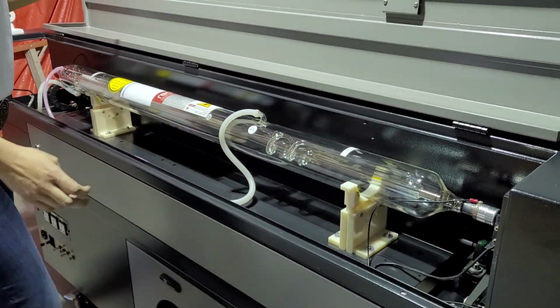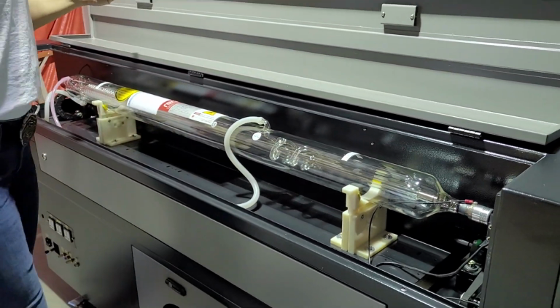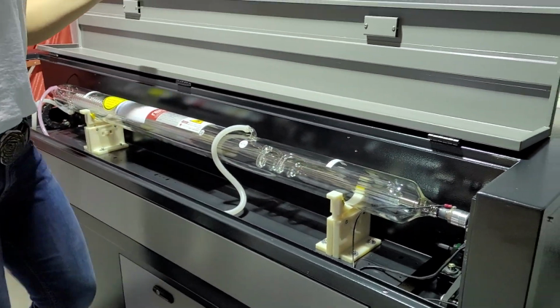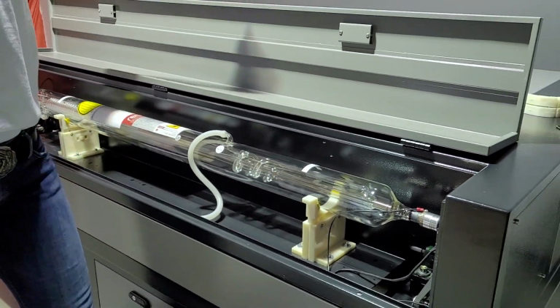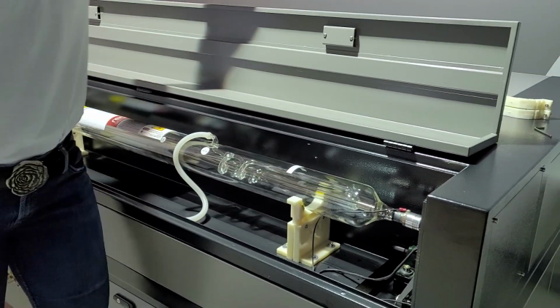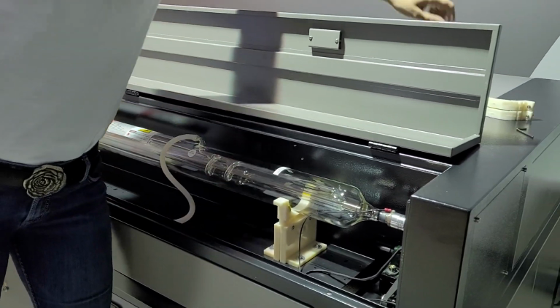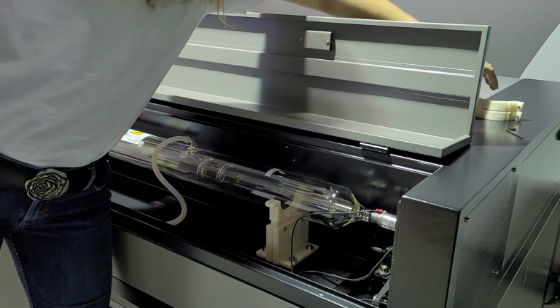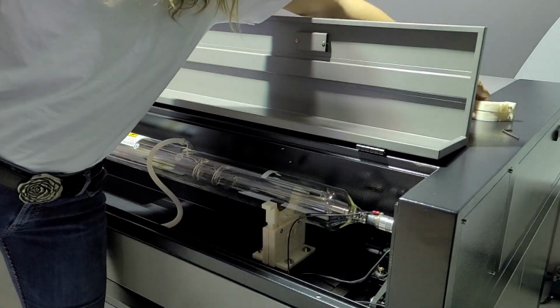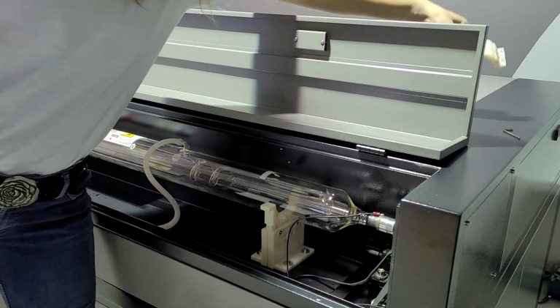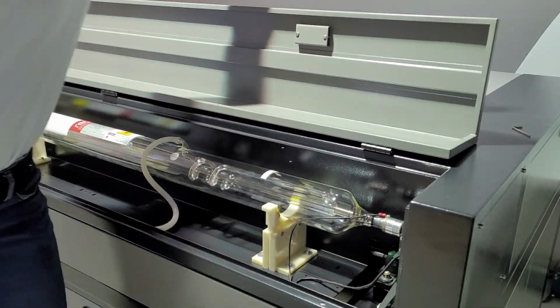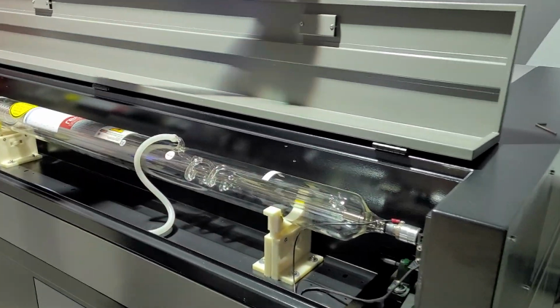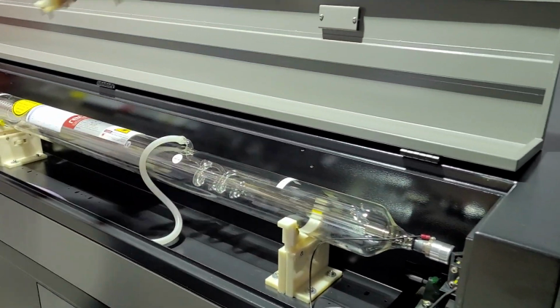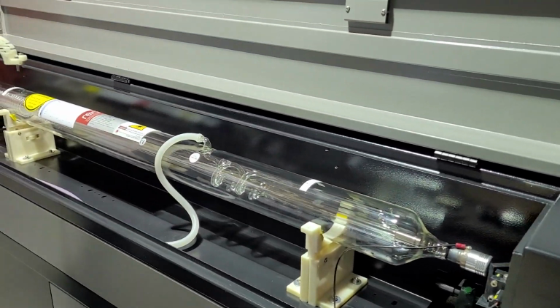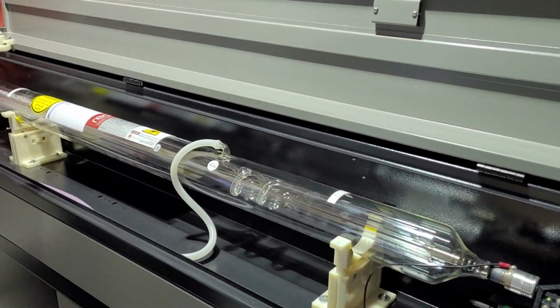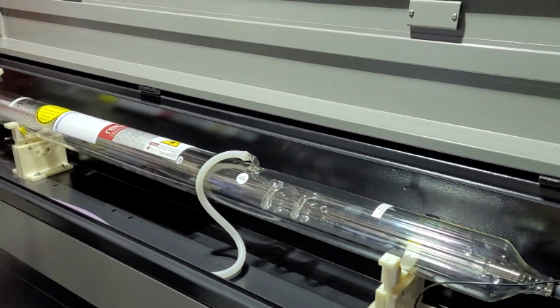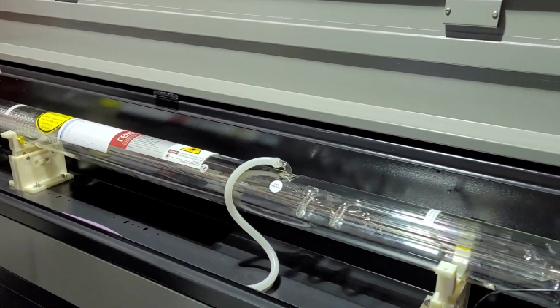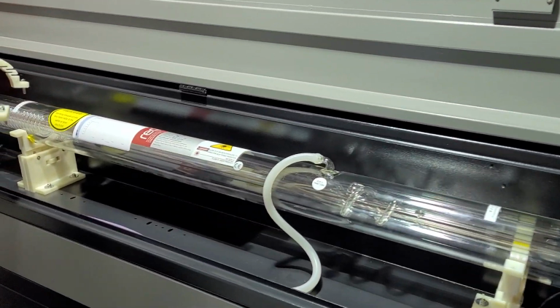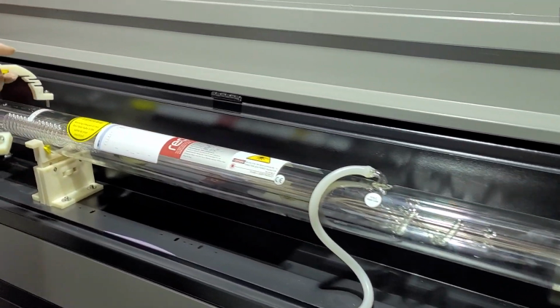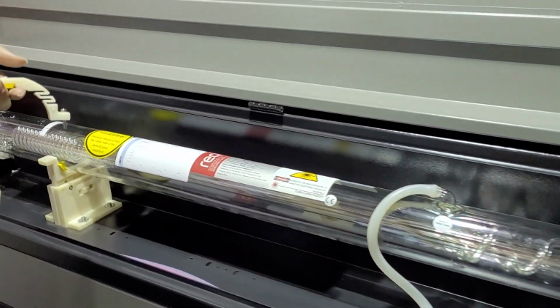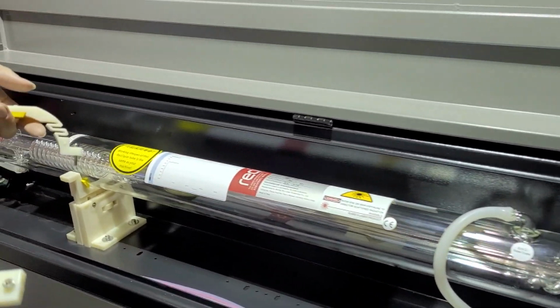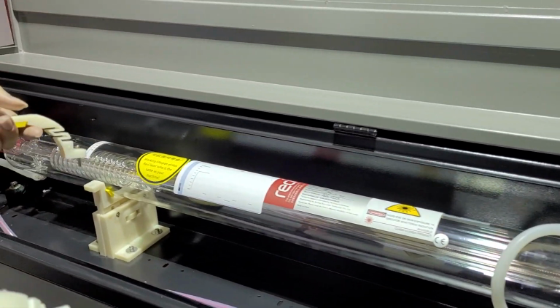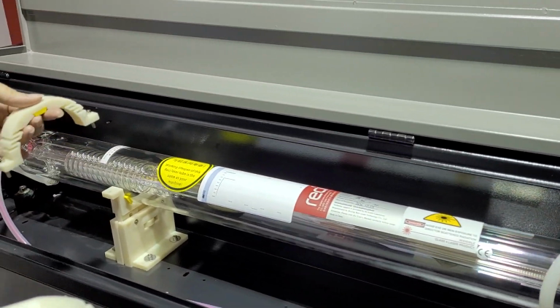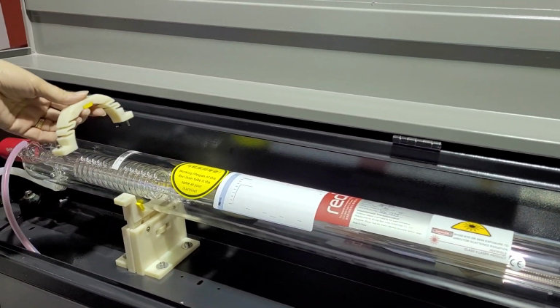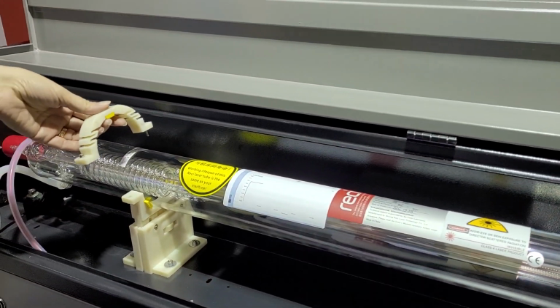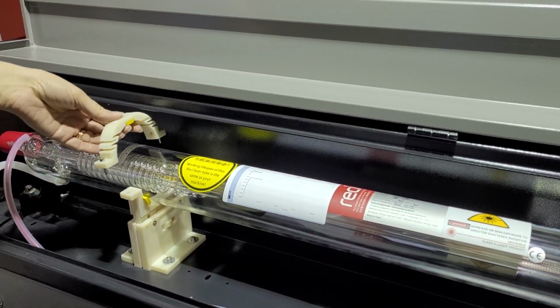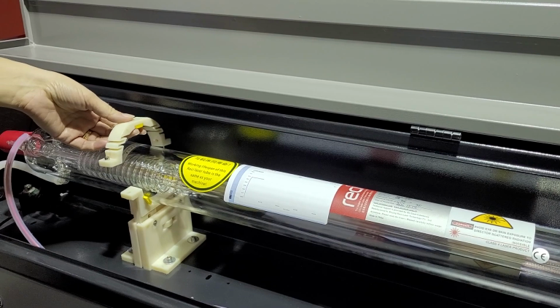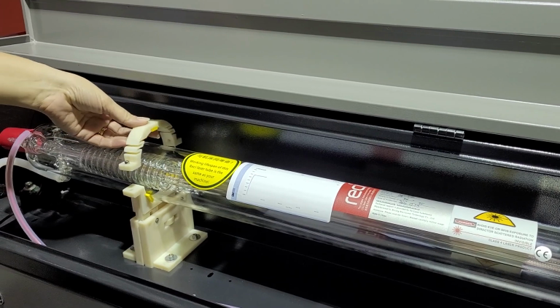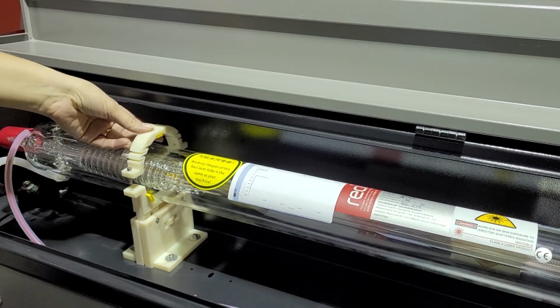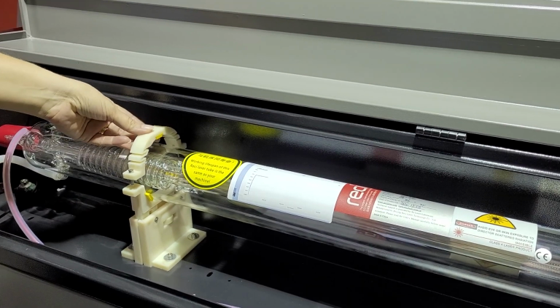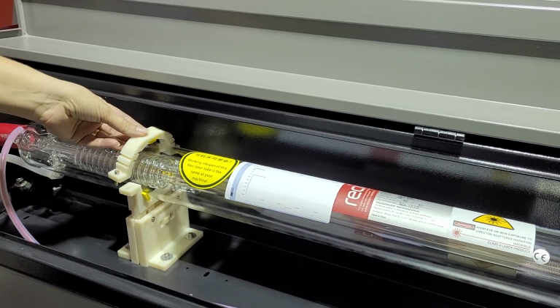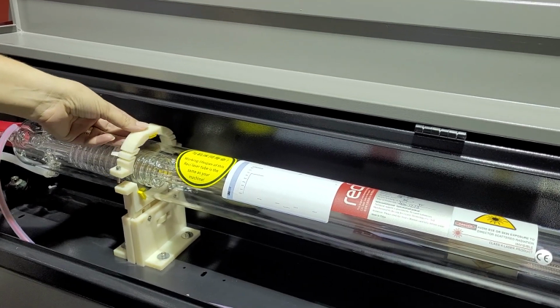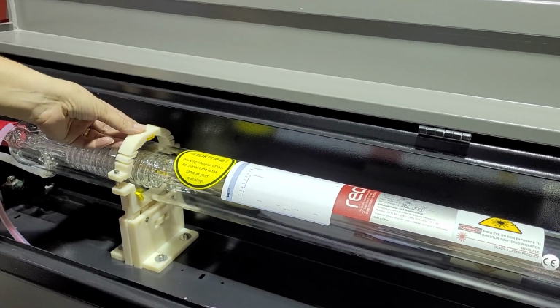Place the top half of the saddles back on and the tube is ready to go.